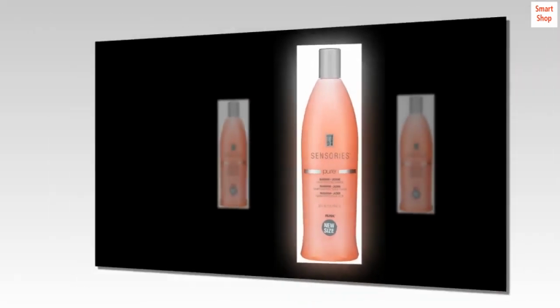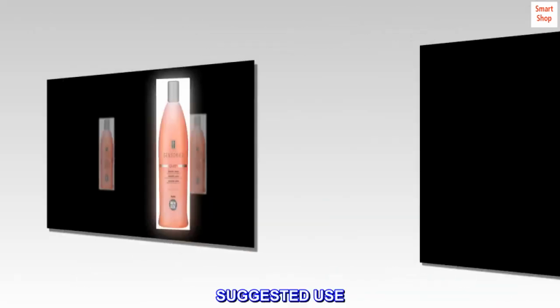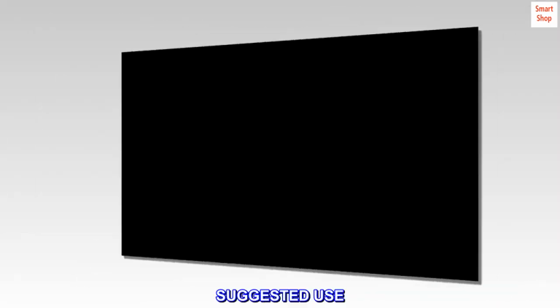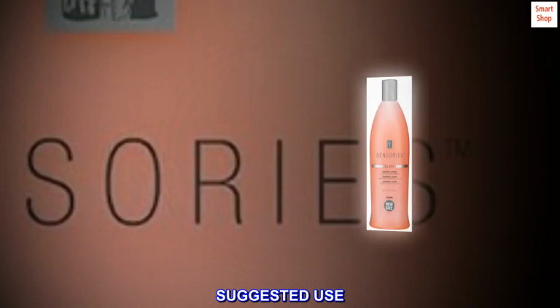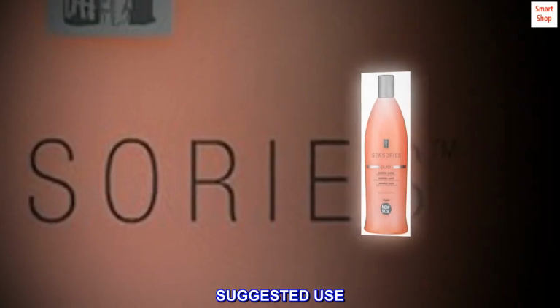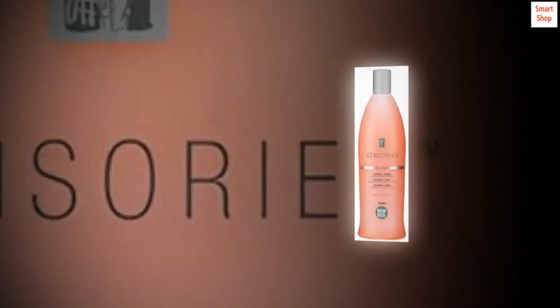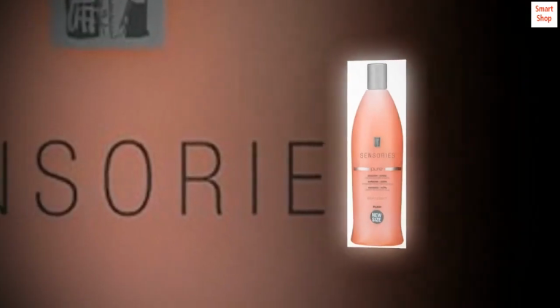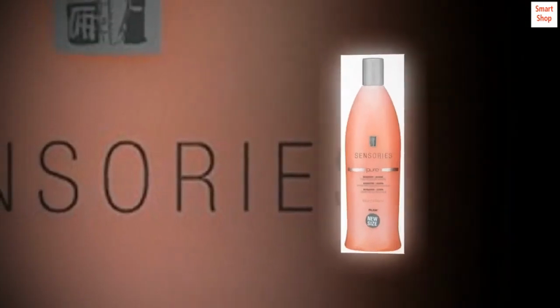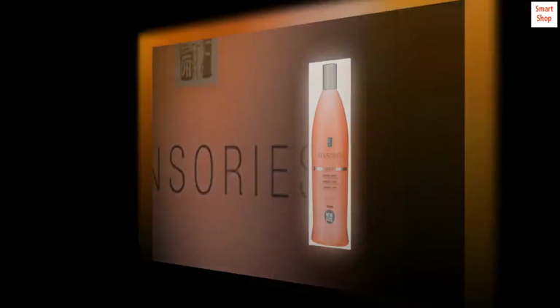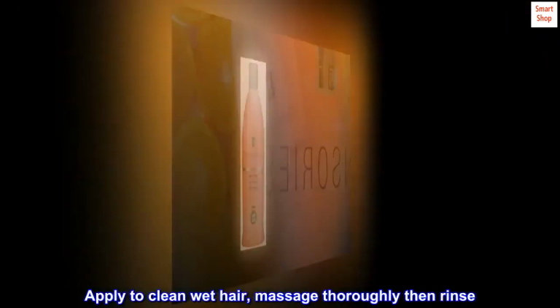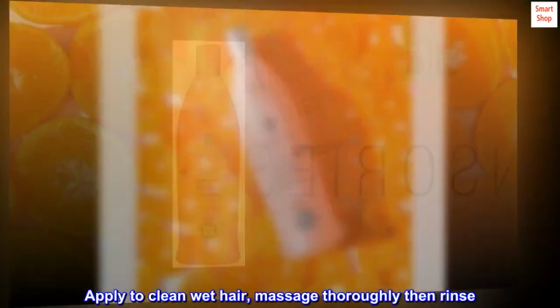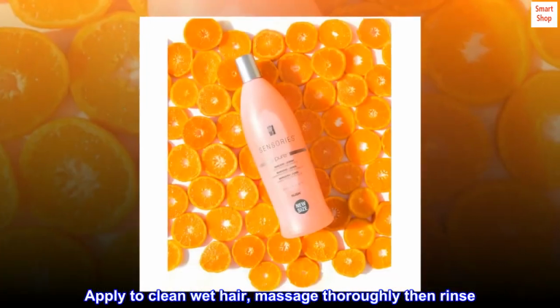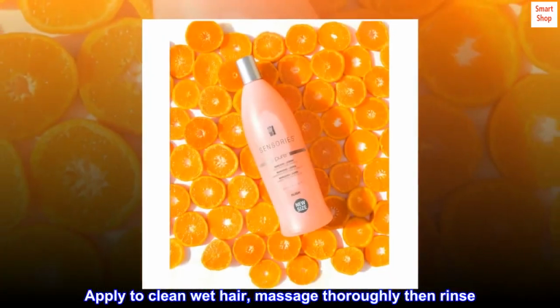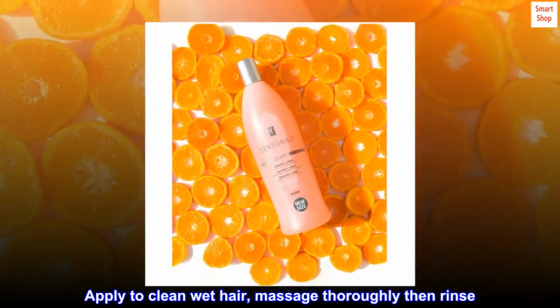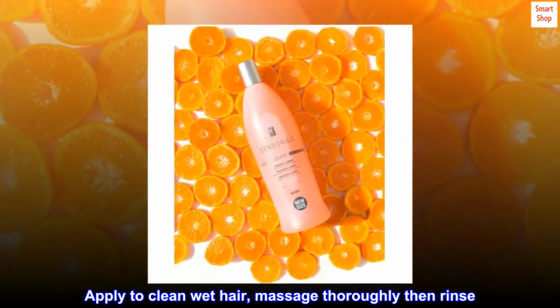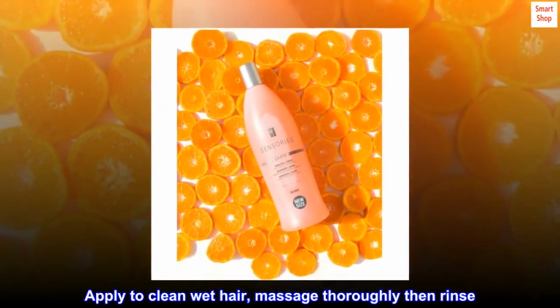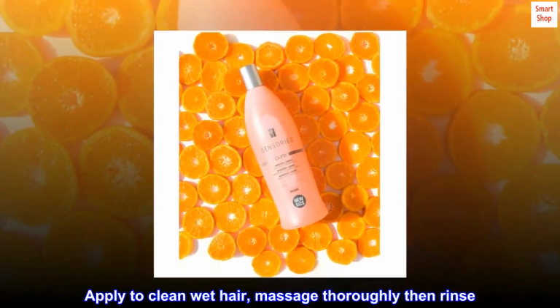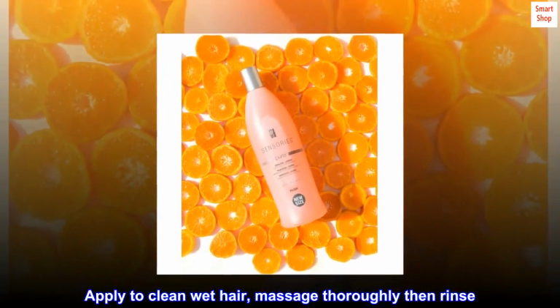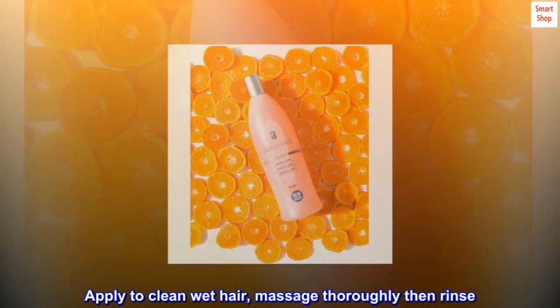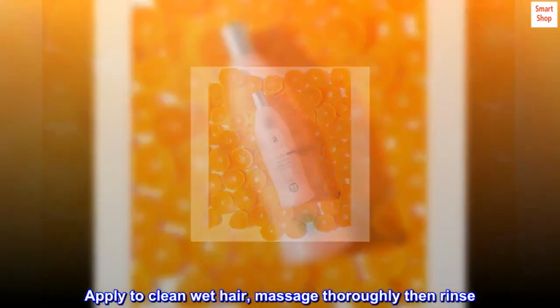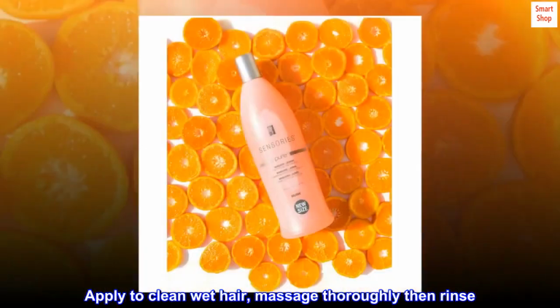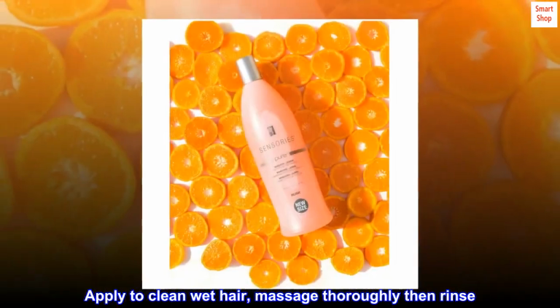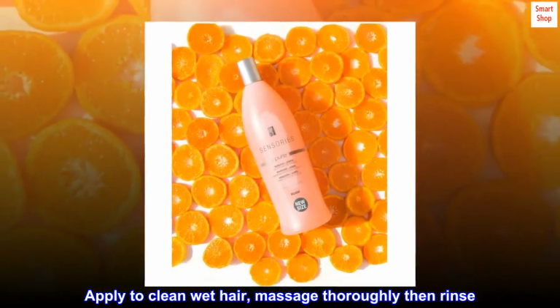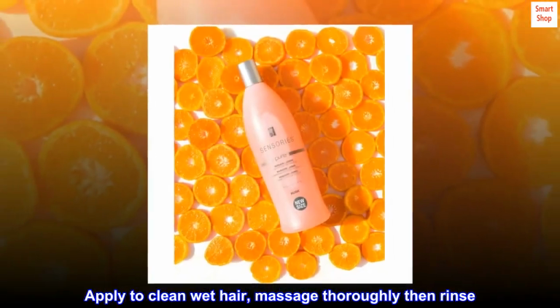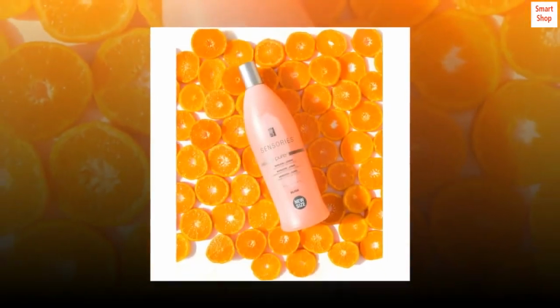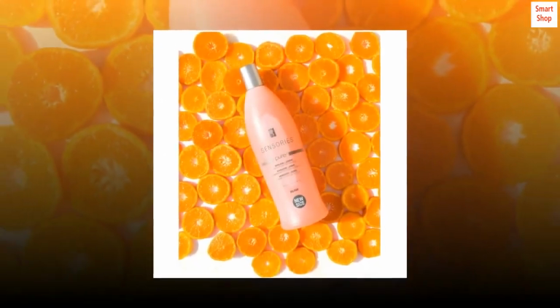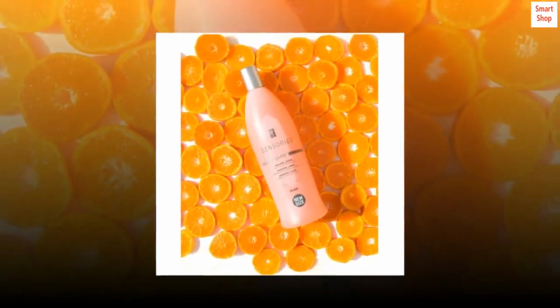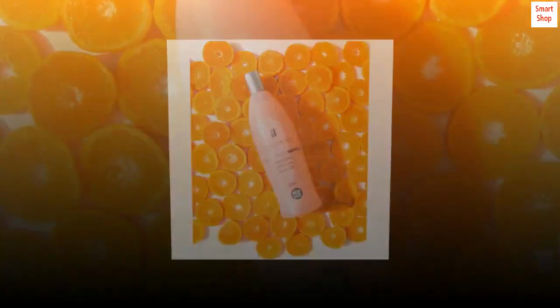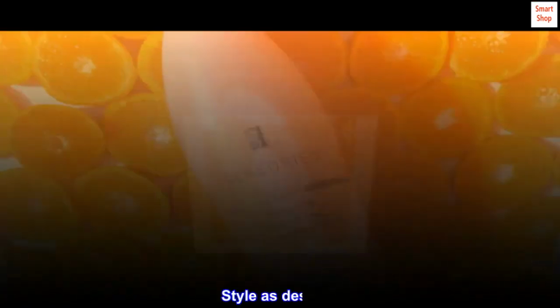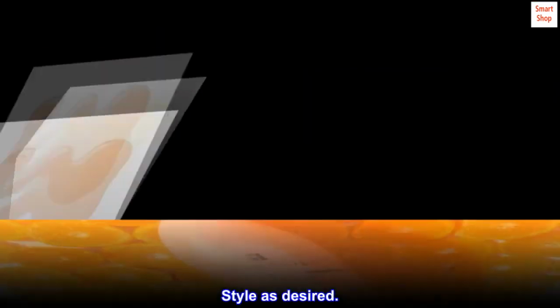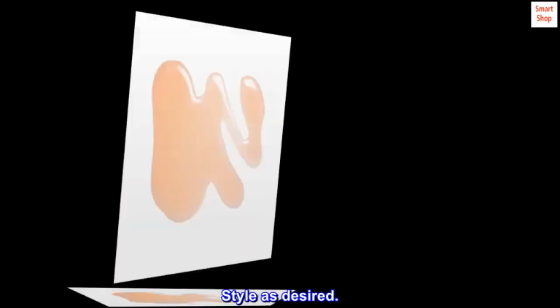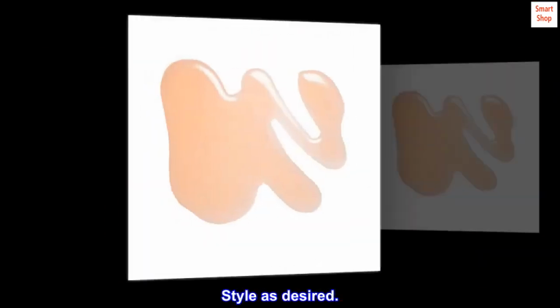Suggested use: apply to clean wet hair. Massage thoroughly, then rinse. Style as desired.